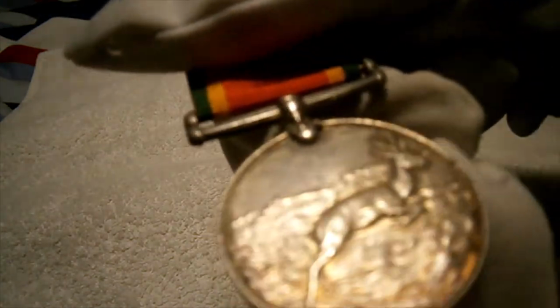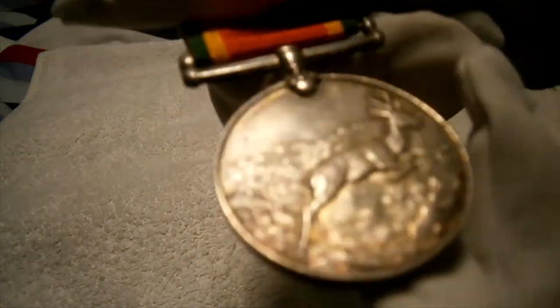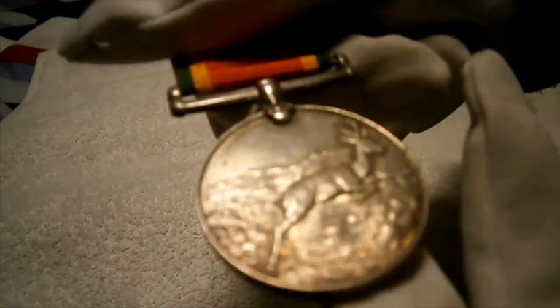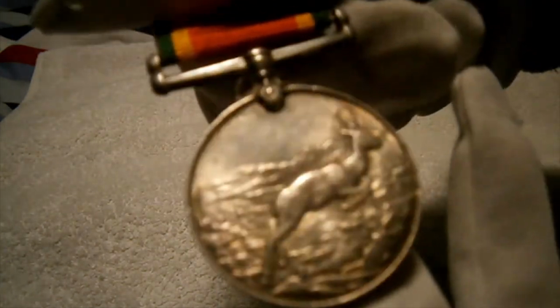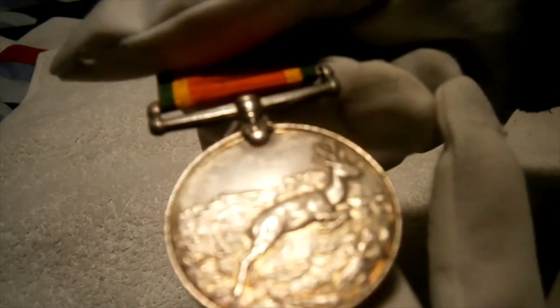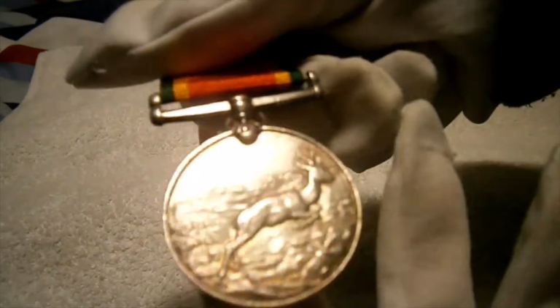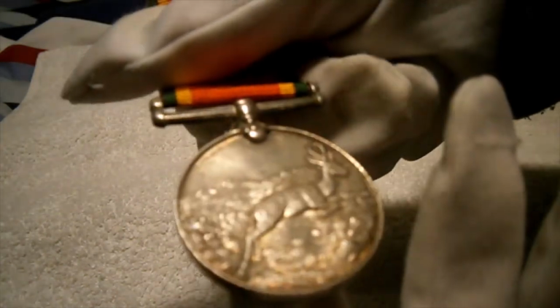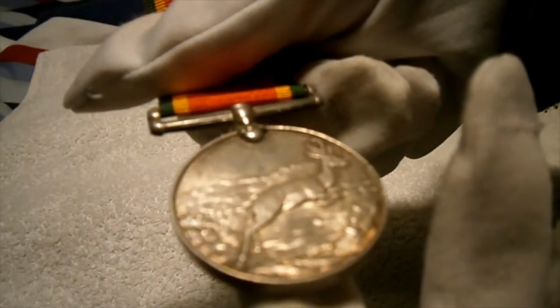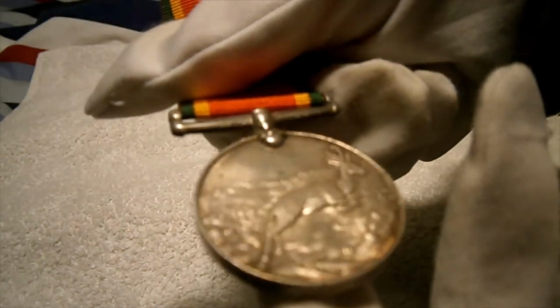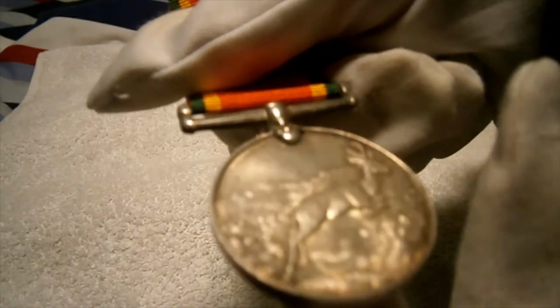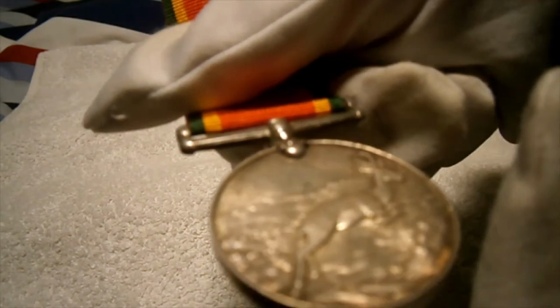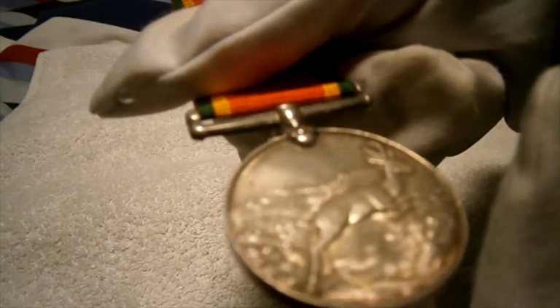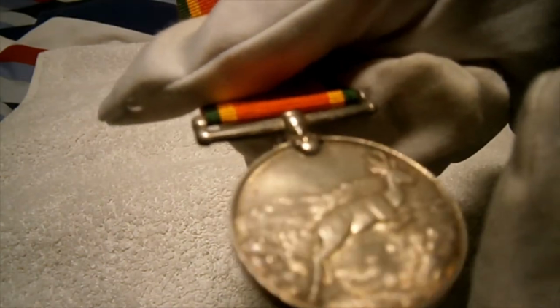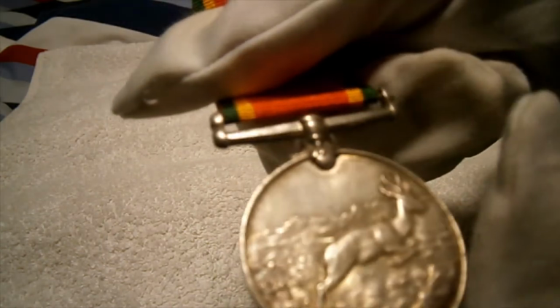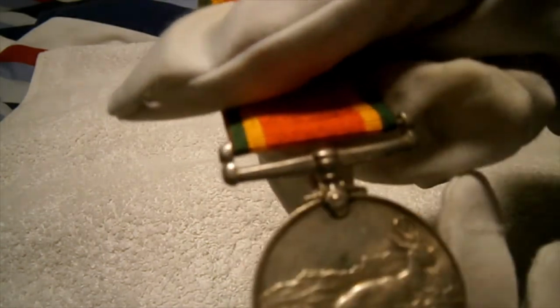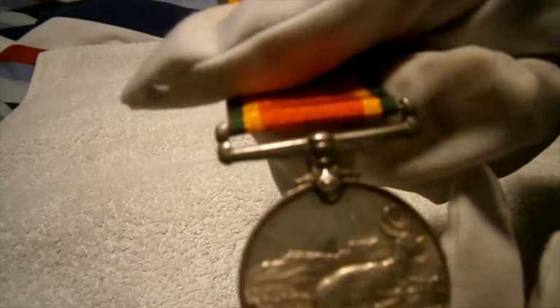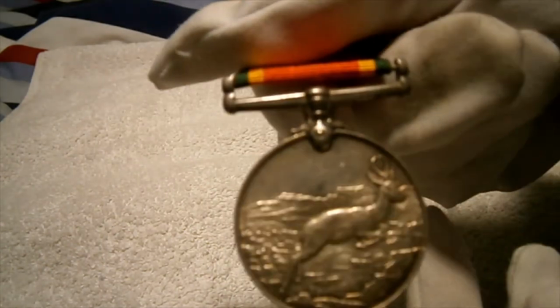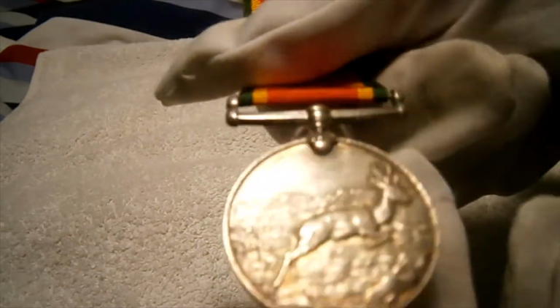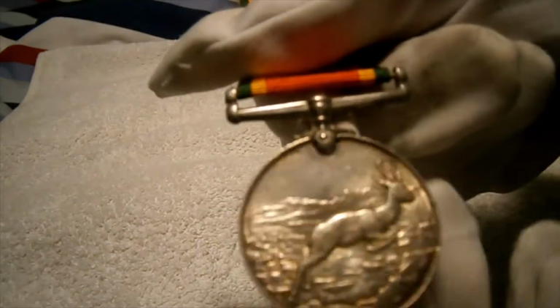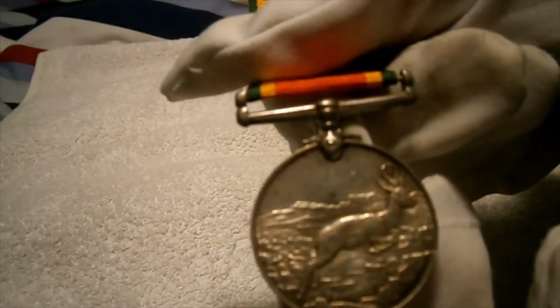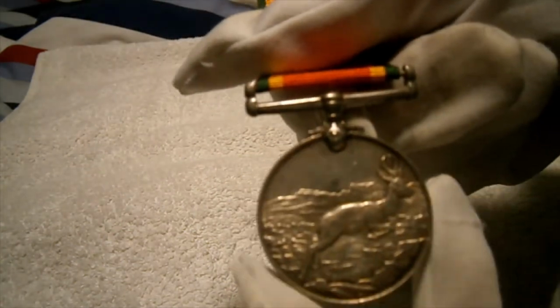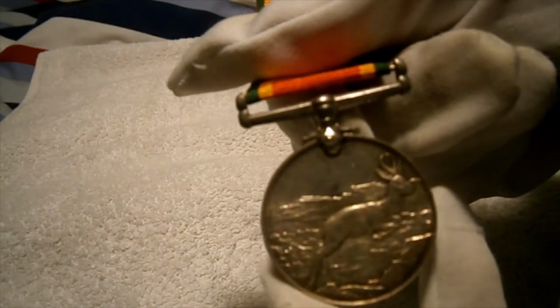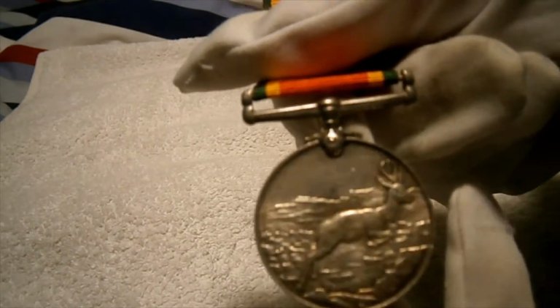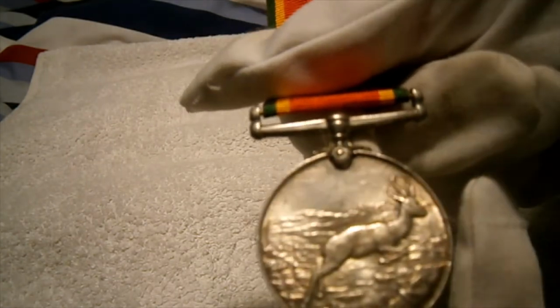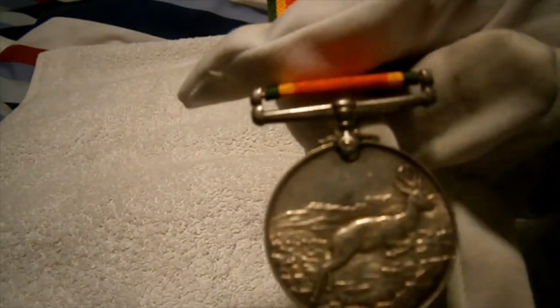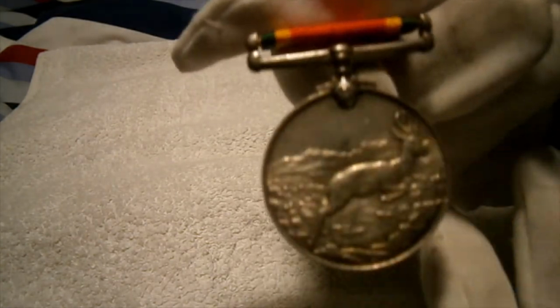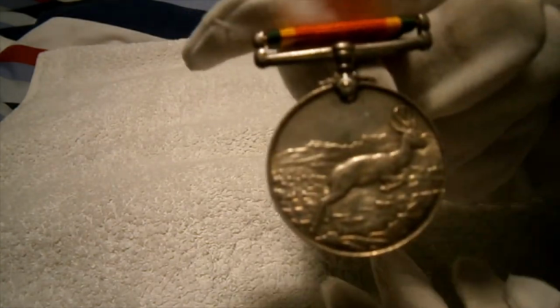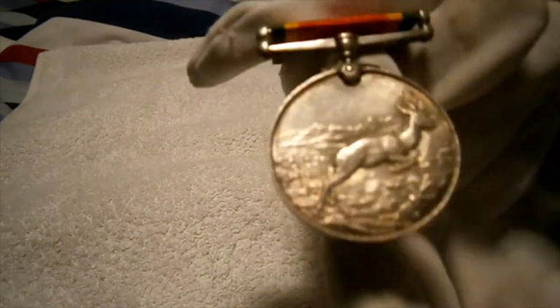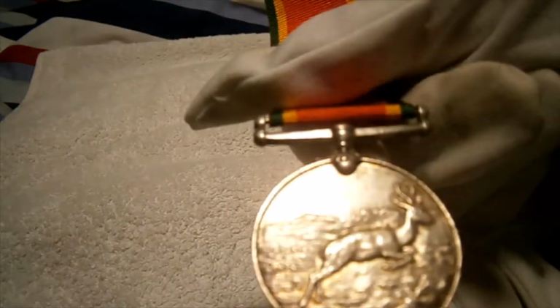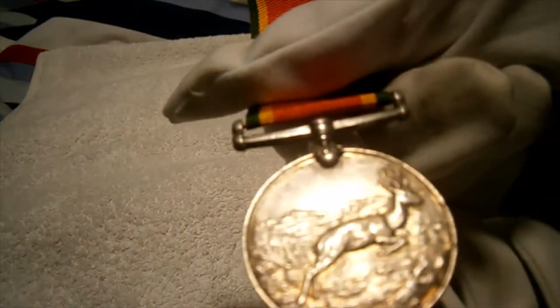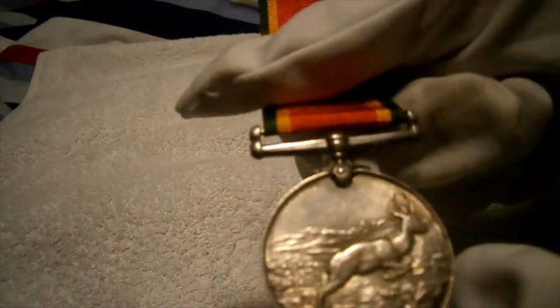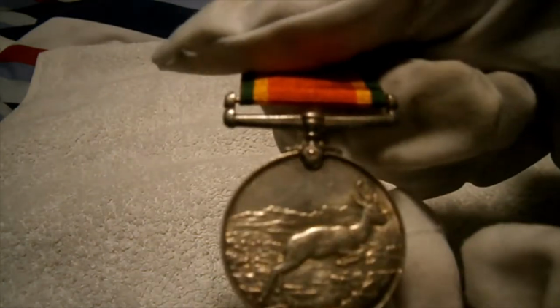It's got an elk running through the South African savannah — the African savannah — because this isn't just a South African service medal but represents Africa in general, though mainly South Africa.